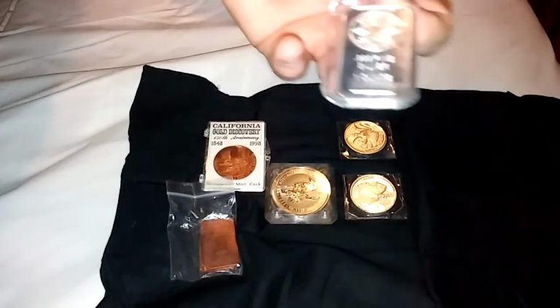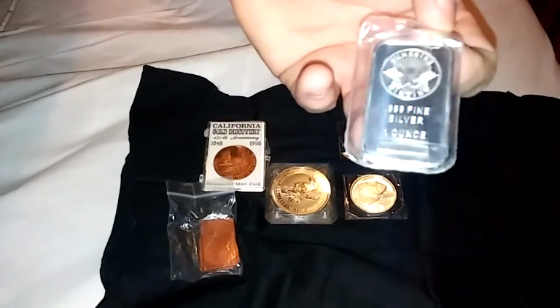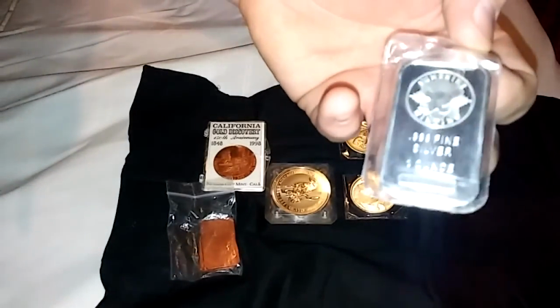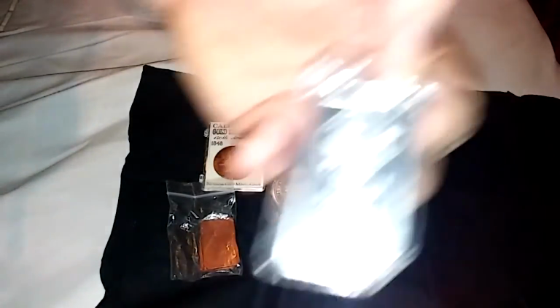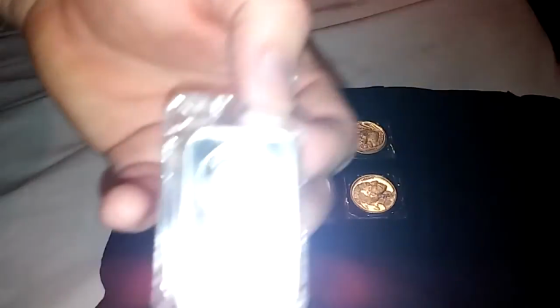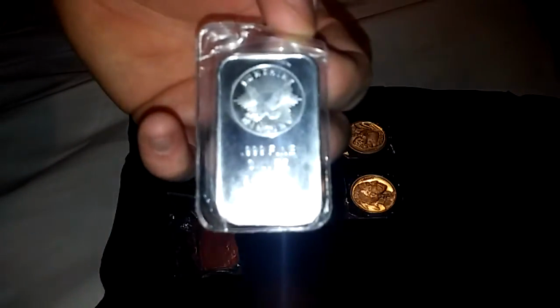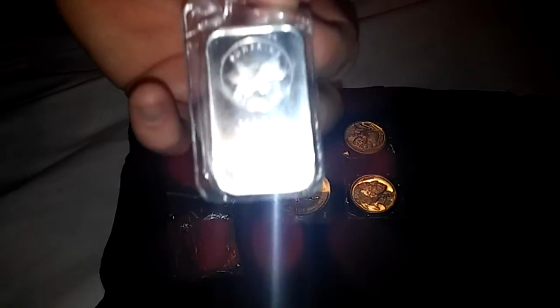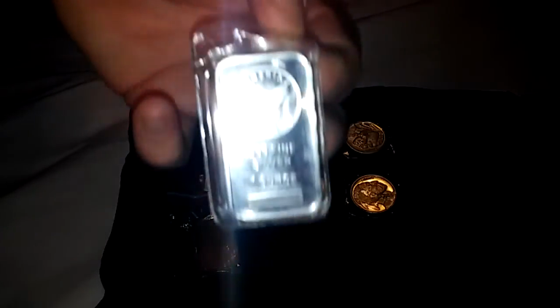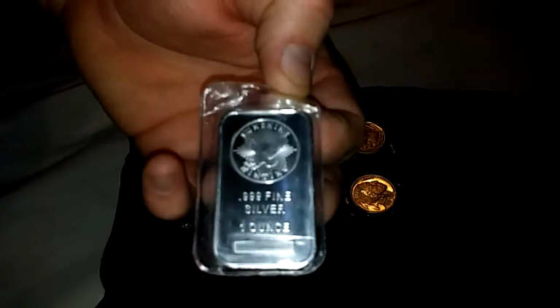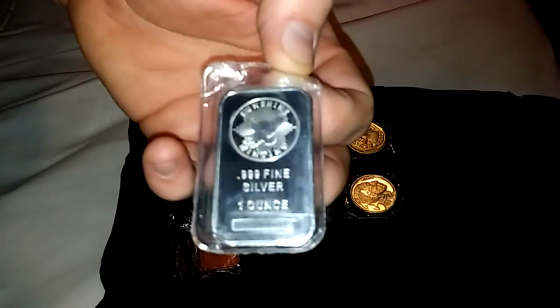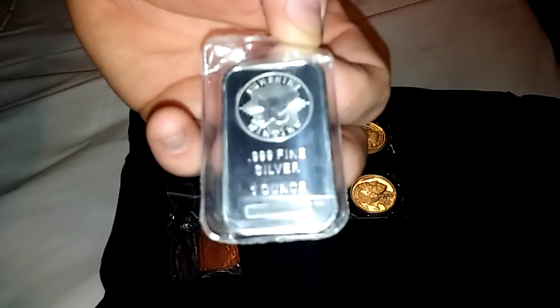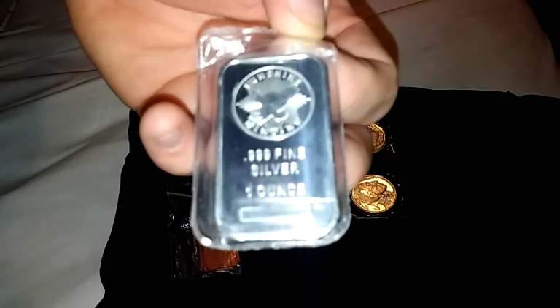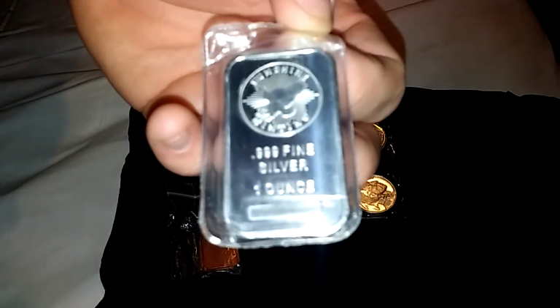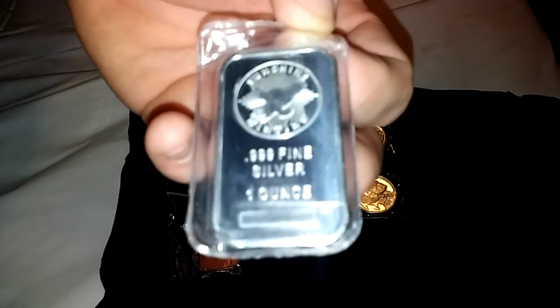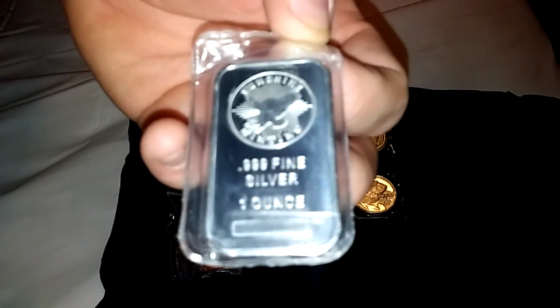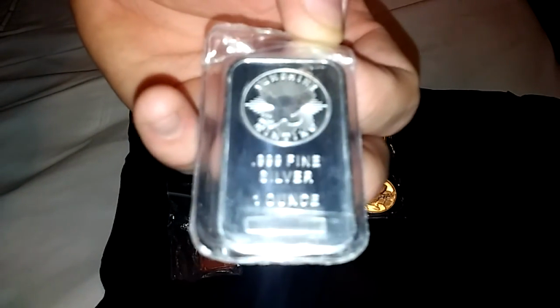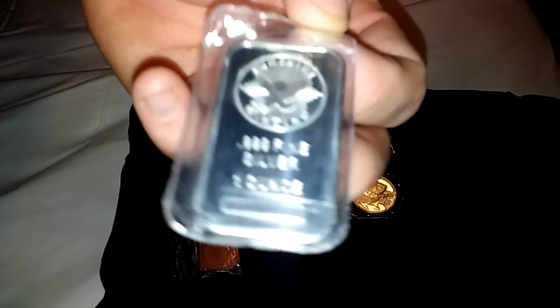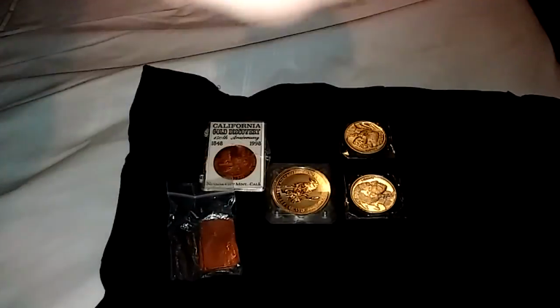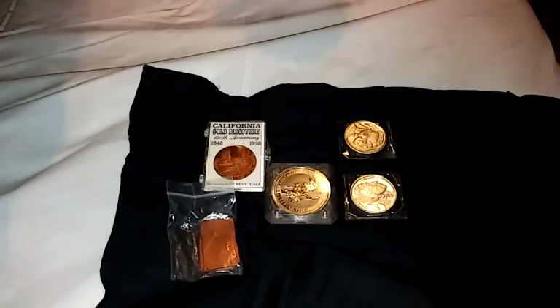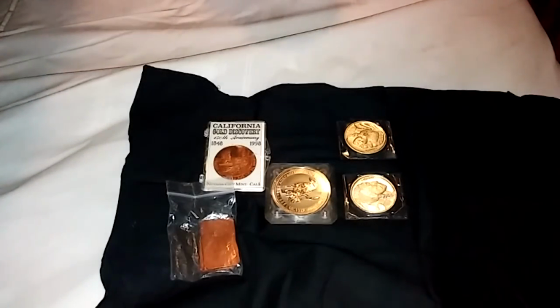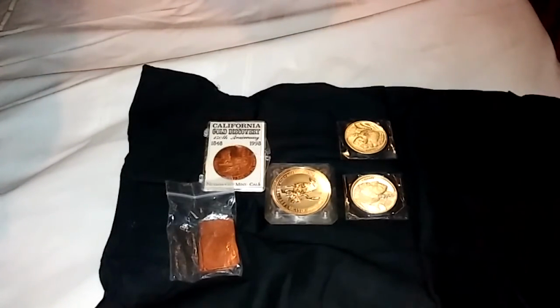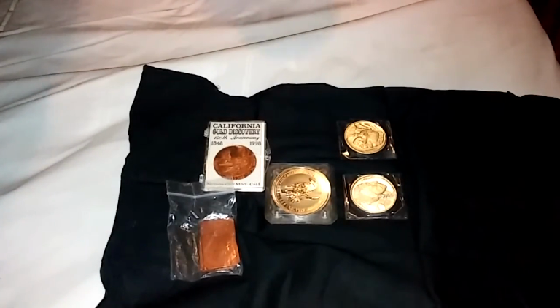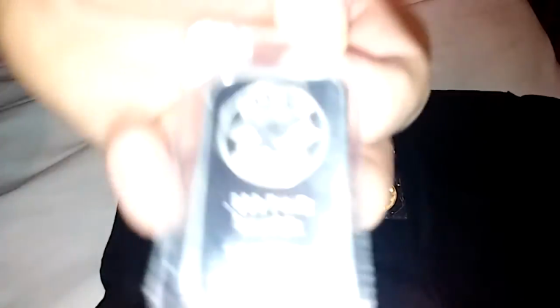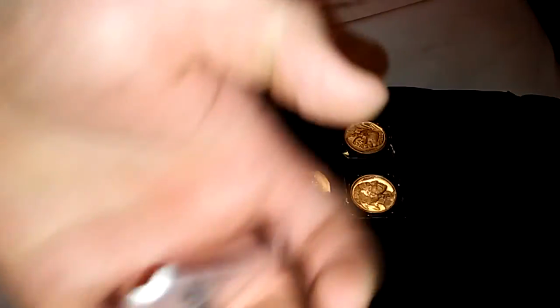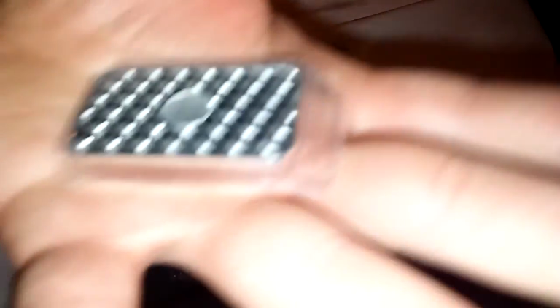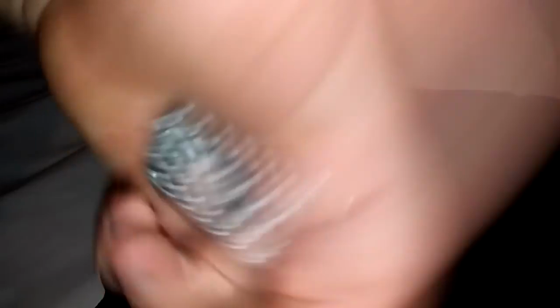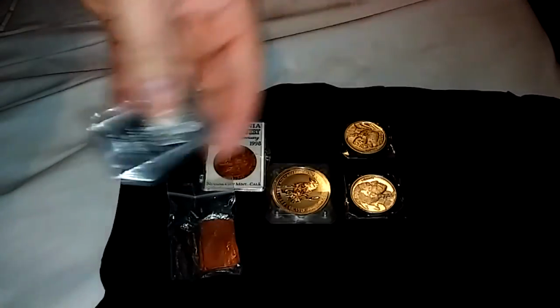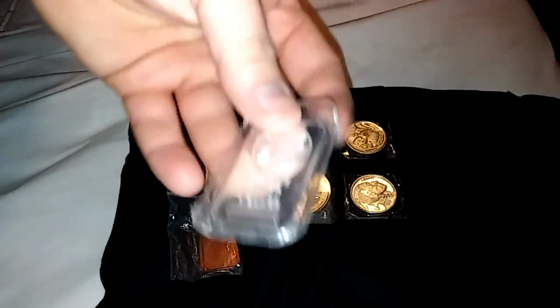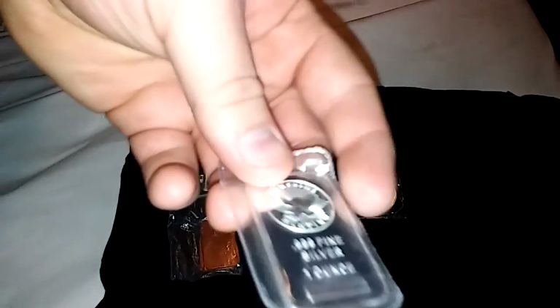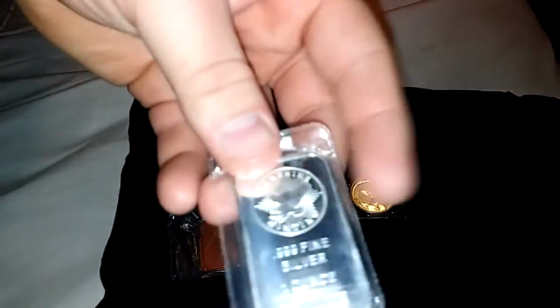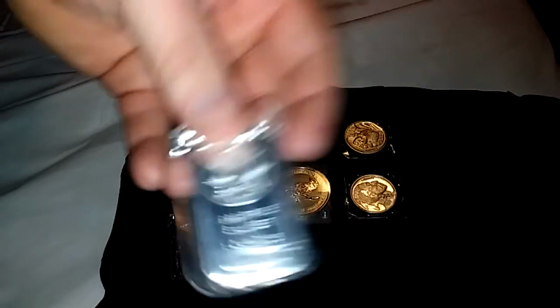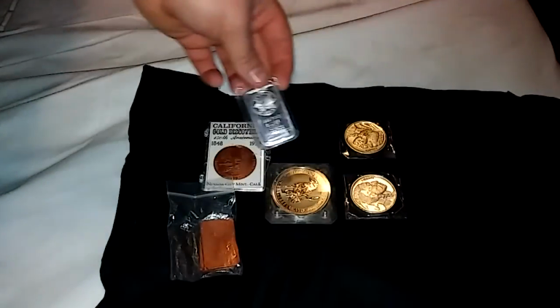Got this little Sunshine Mint — Sunshine Minting piece. I like this because it's in this nice little plastic thing.